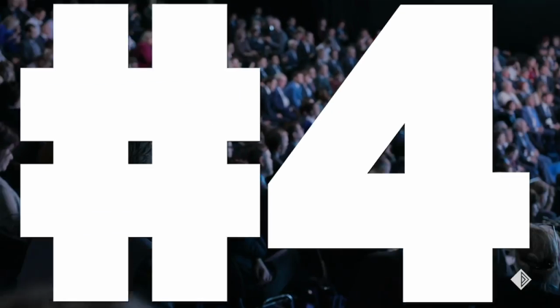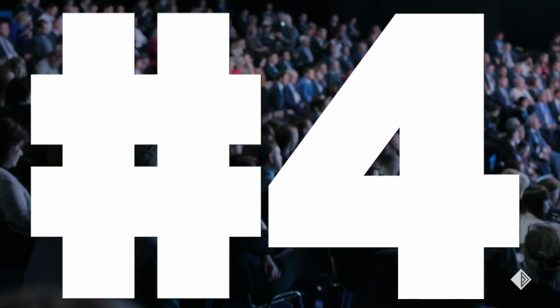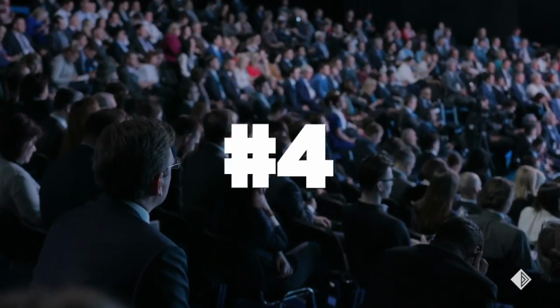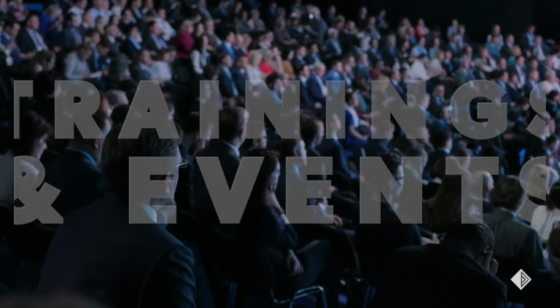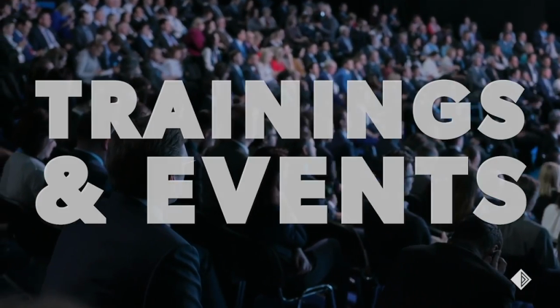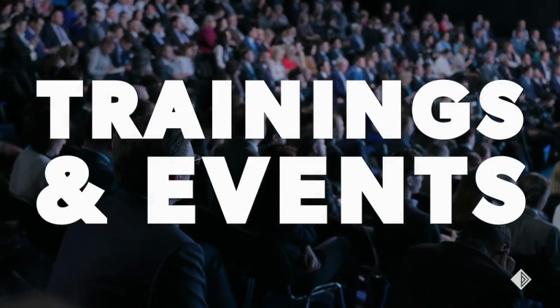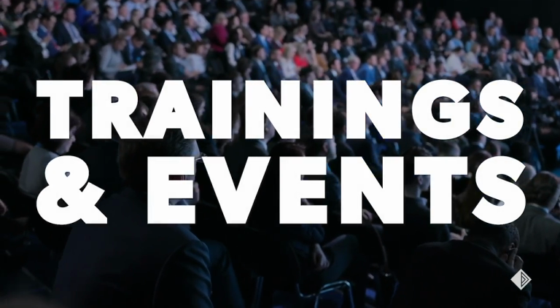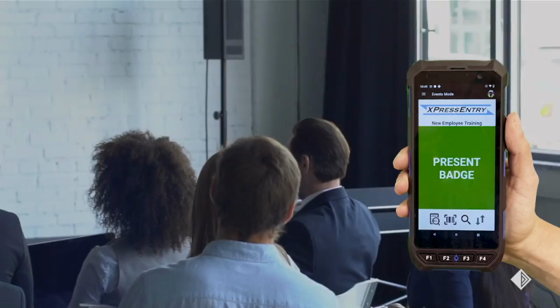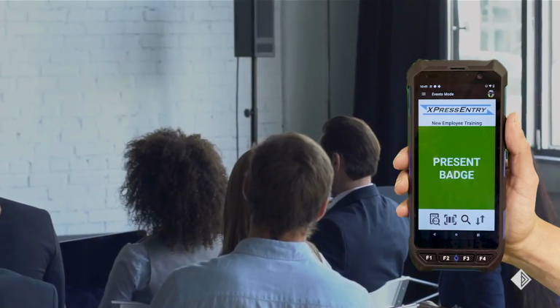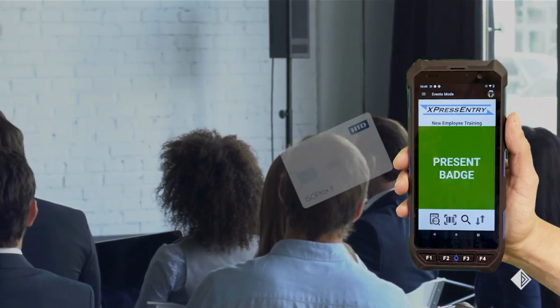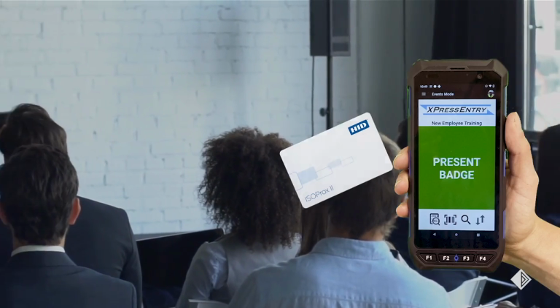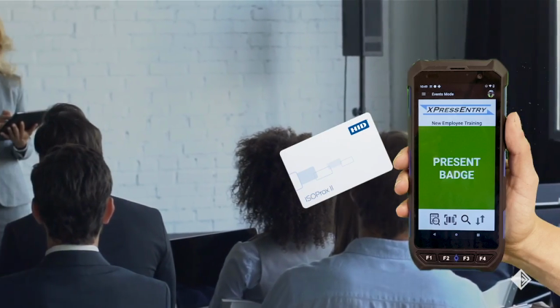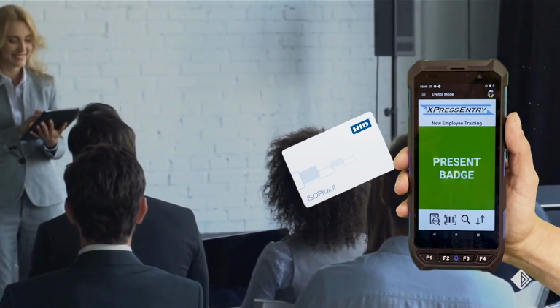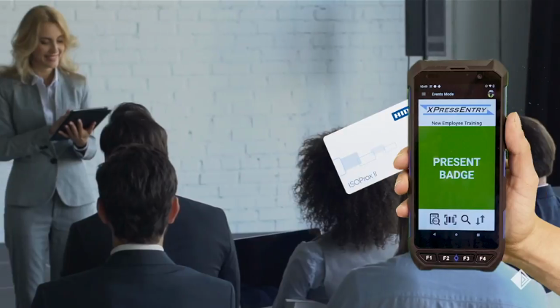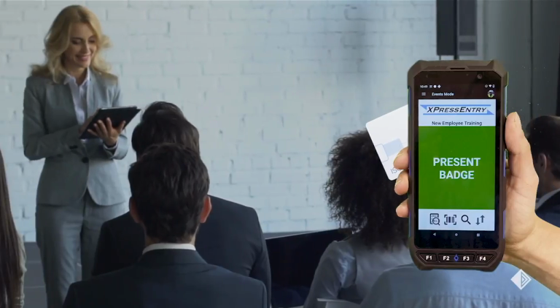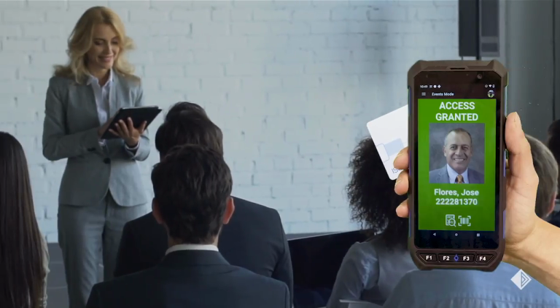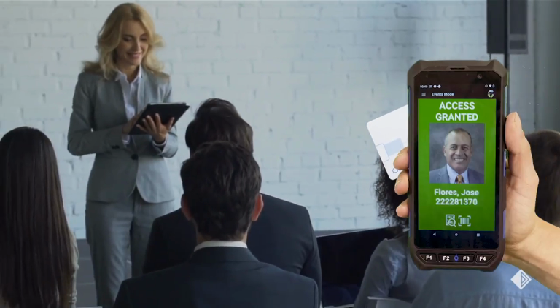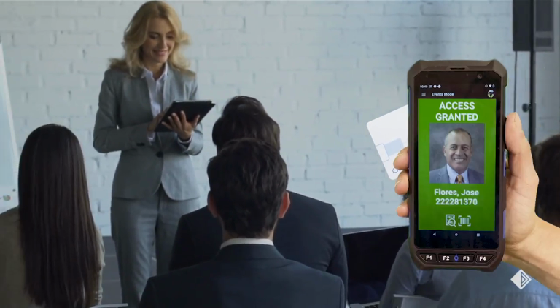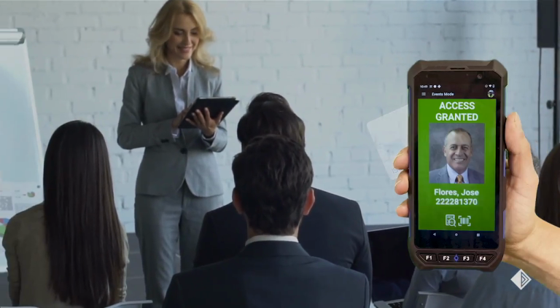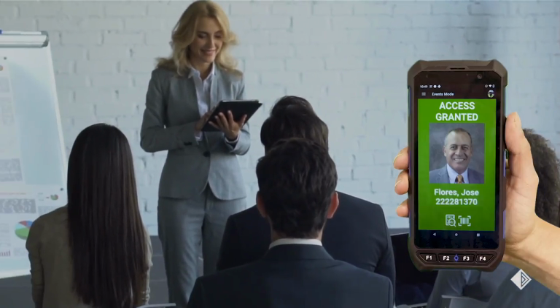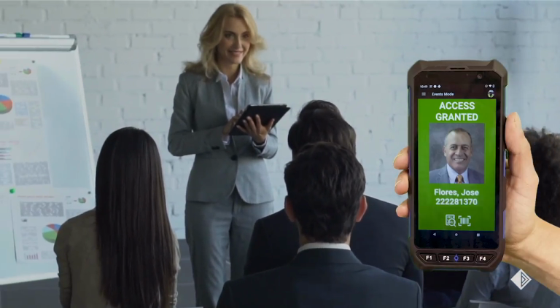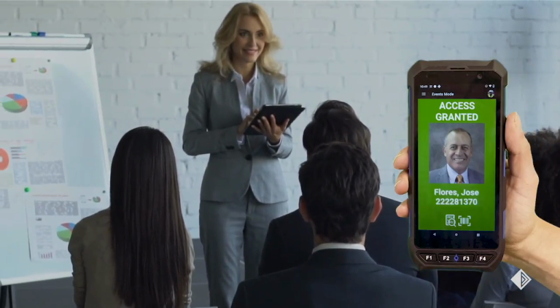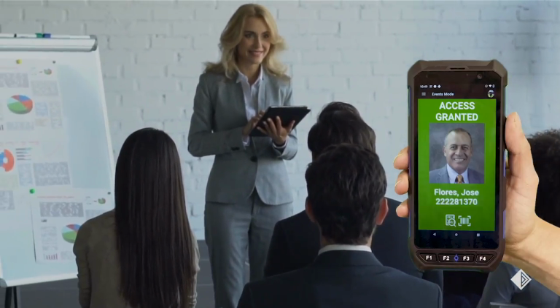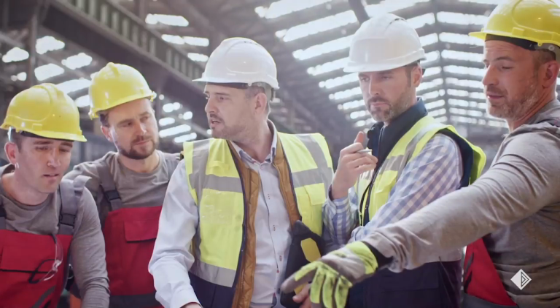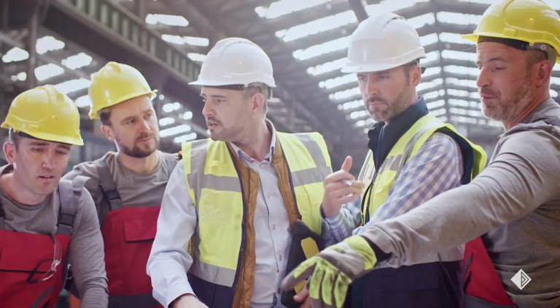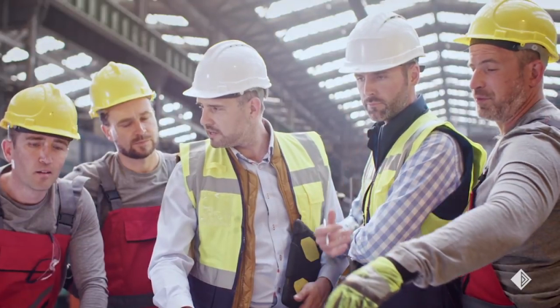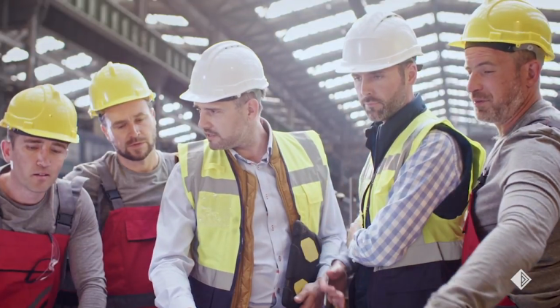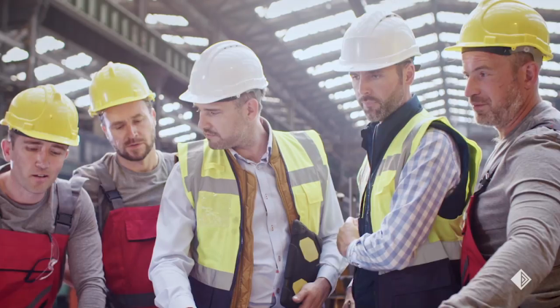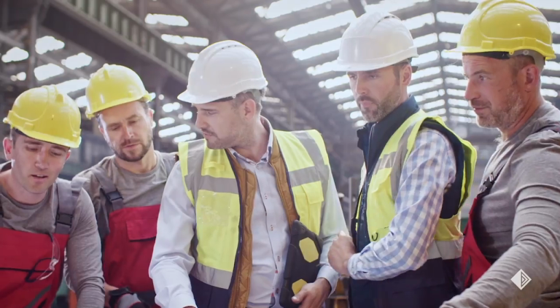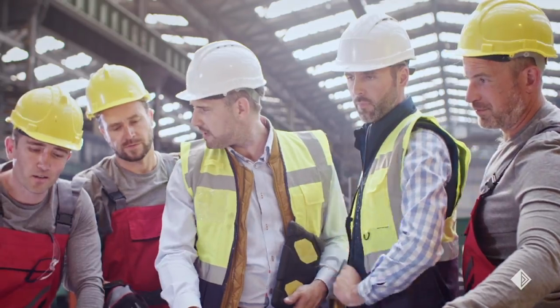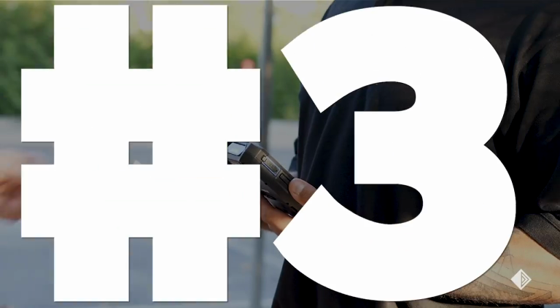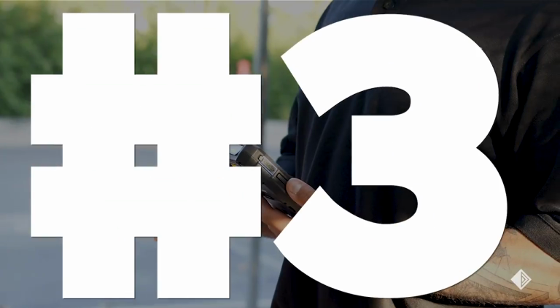Number four: trainings and events. Use existing employee badges to quickly track attendance at corporate meetings like trainings, seminars, or required safety meetings.